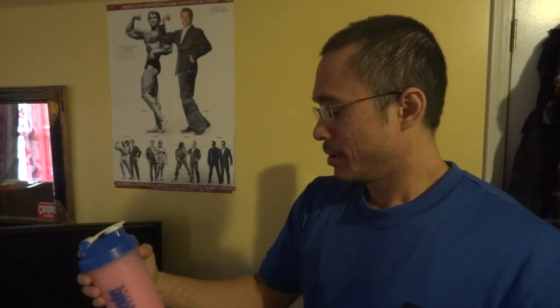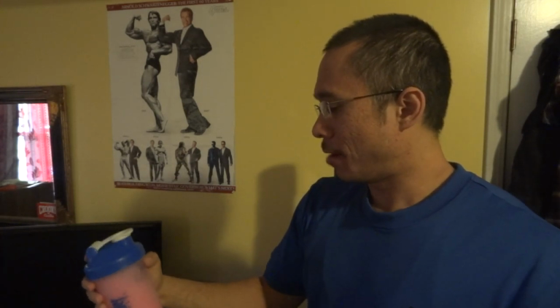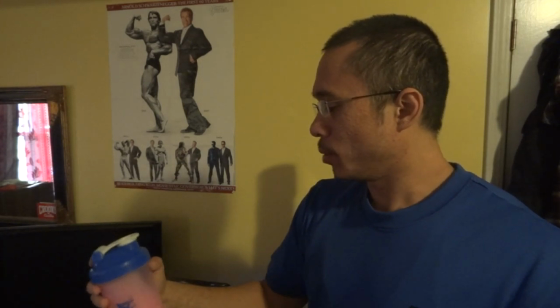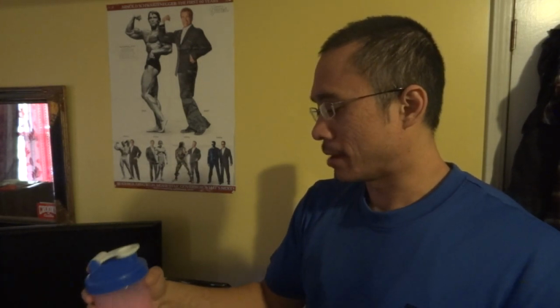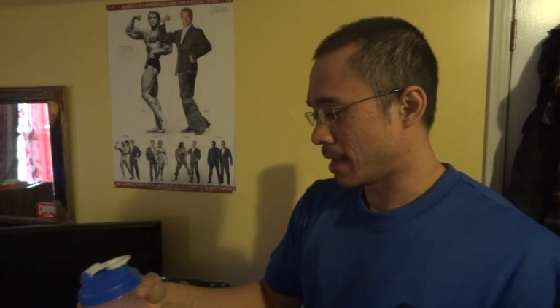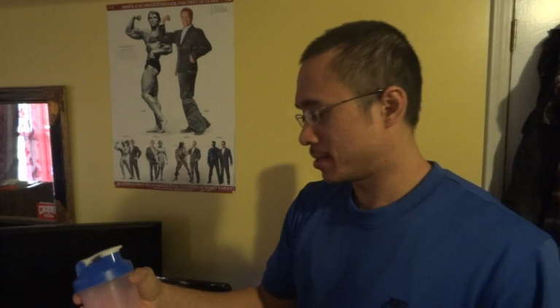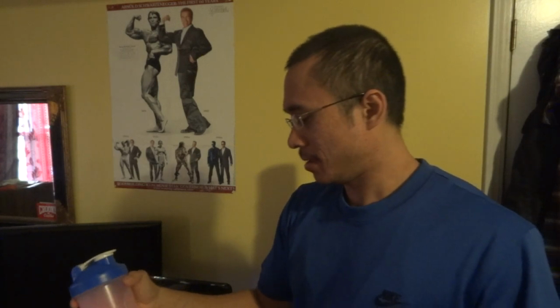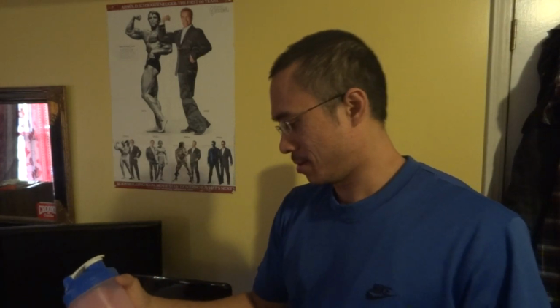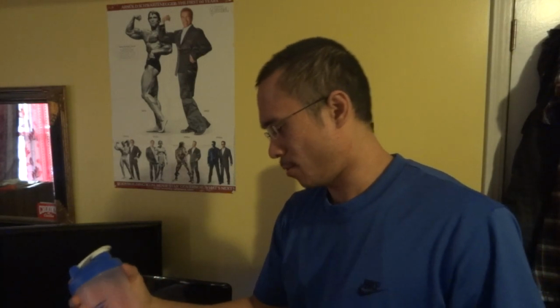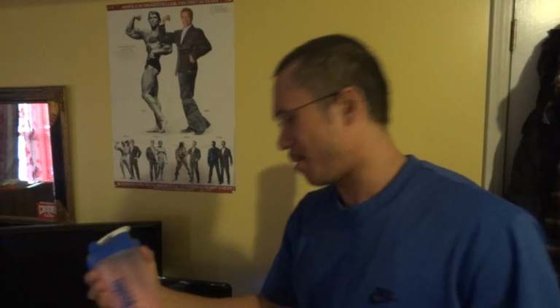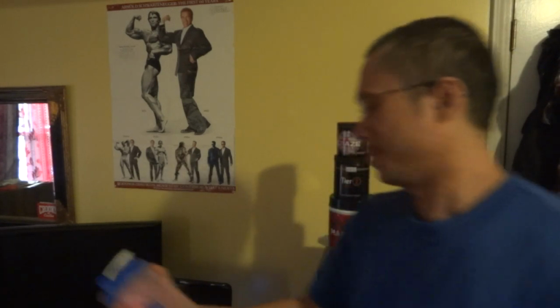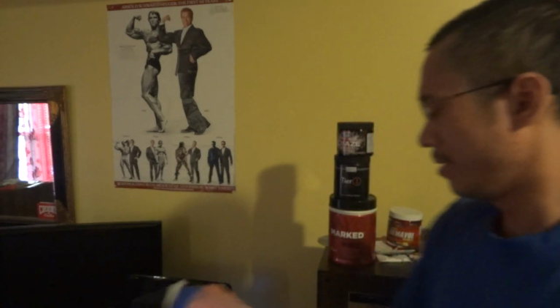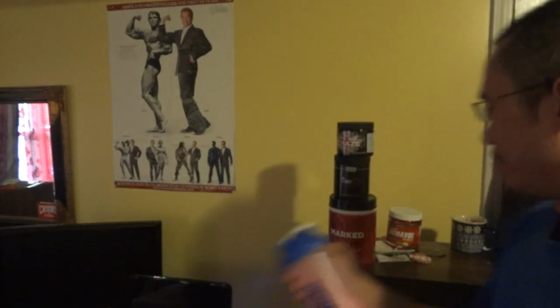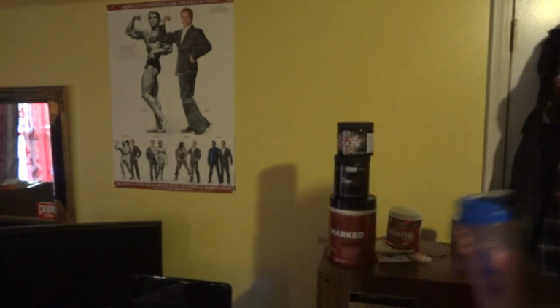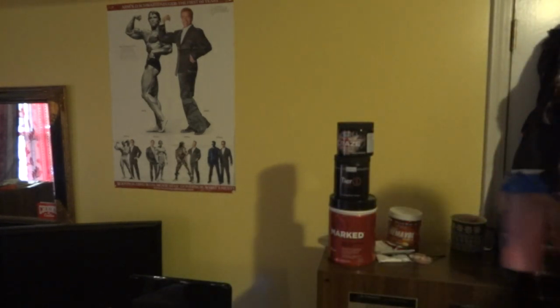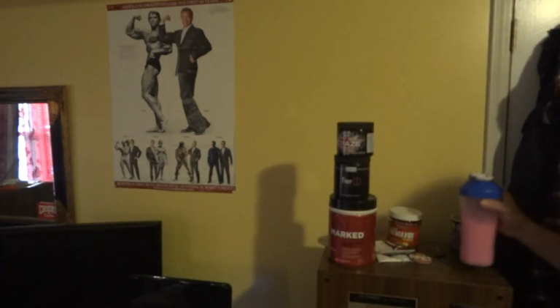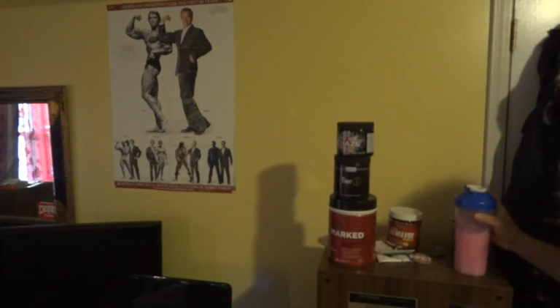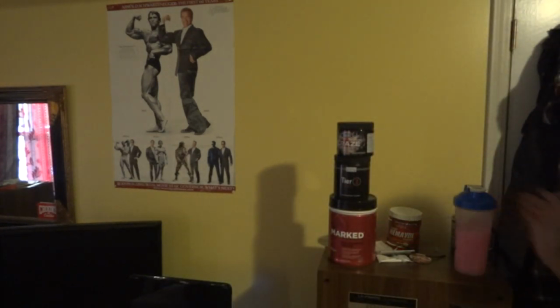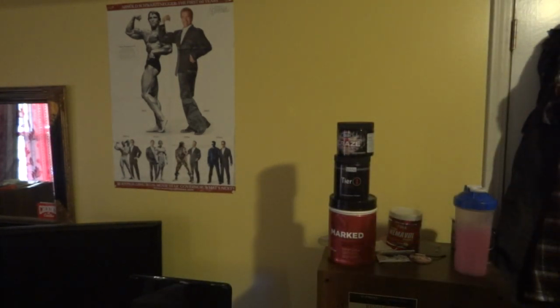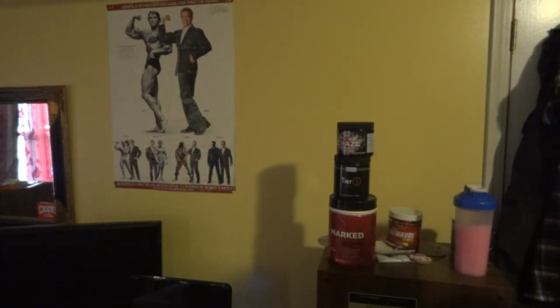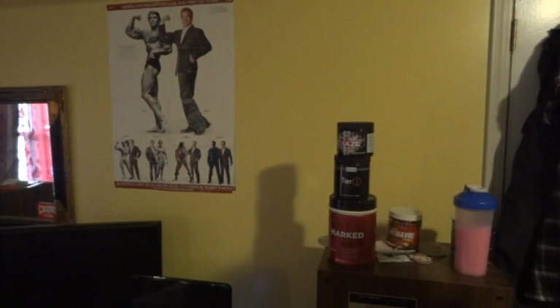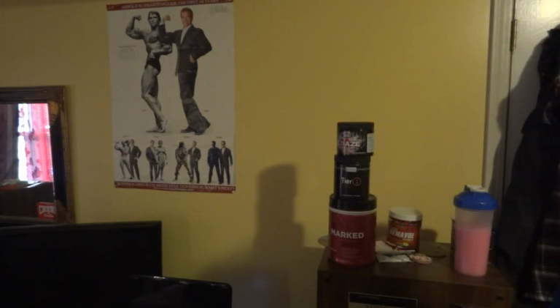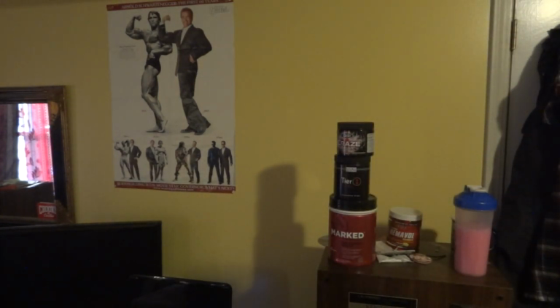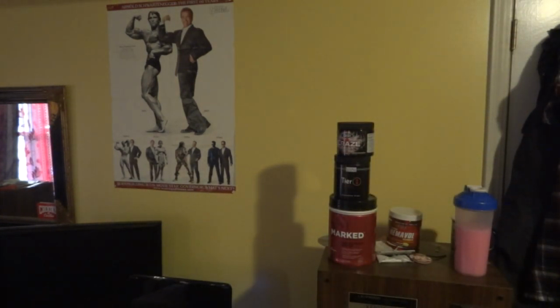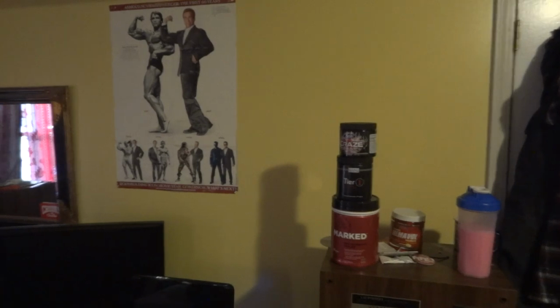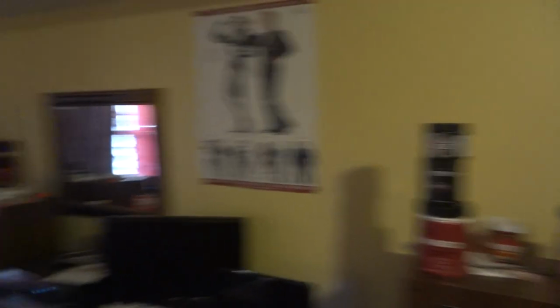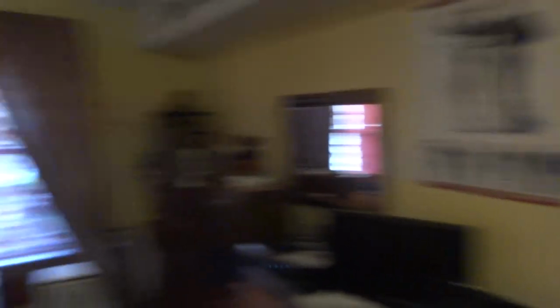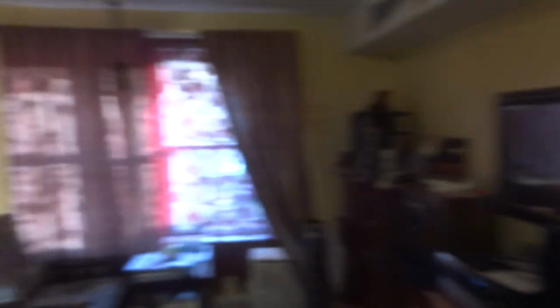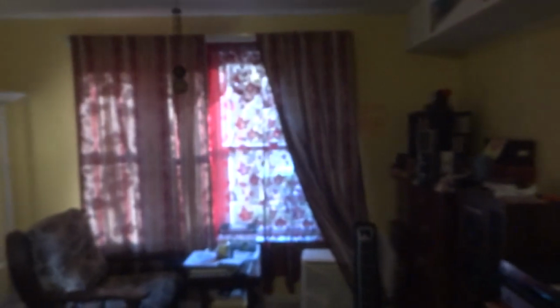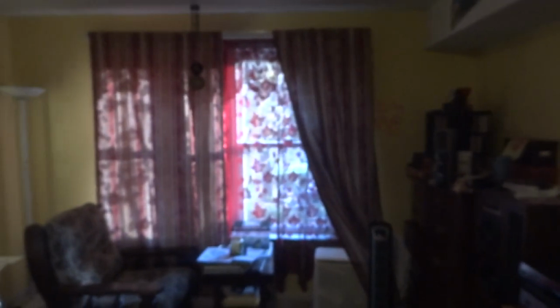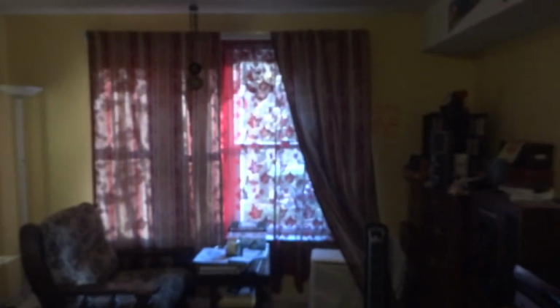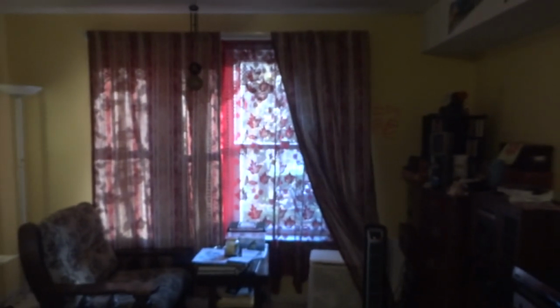Wow, I'm blown away by how these pre-workouts taste. Excellent — all righty, now let's go to the gym.